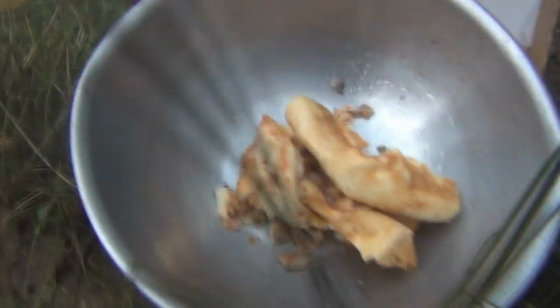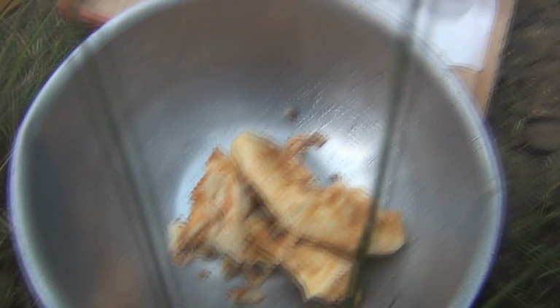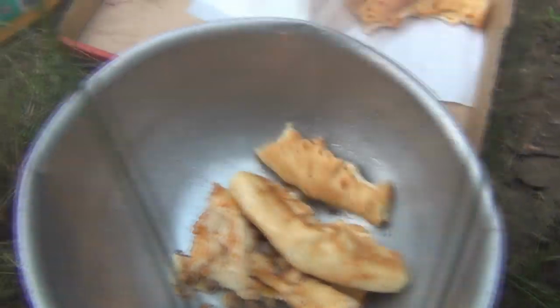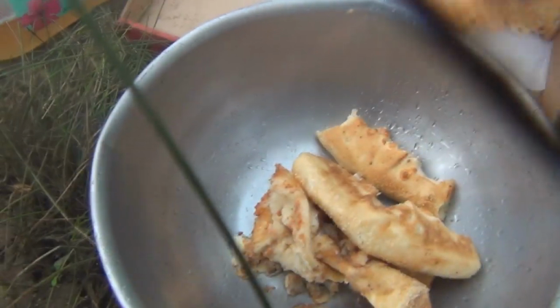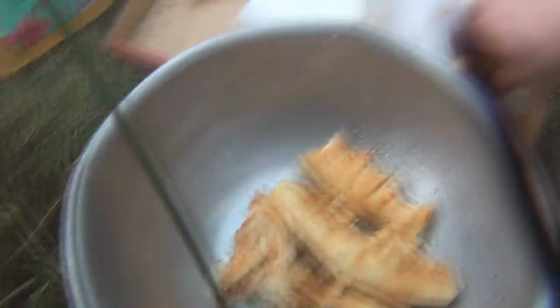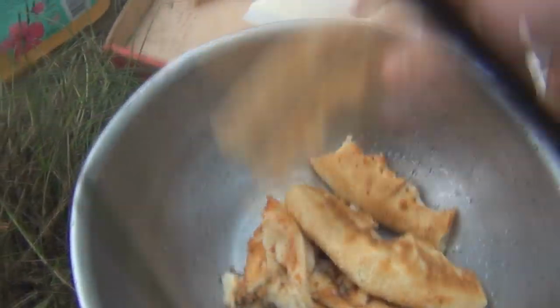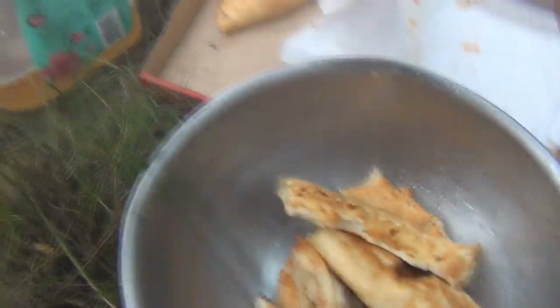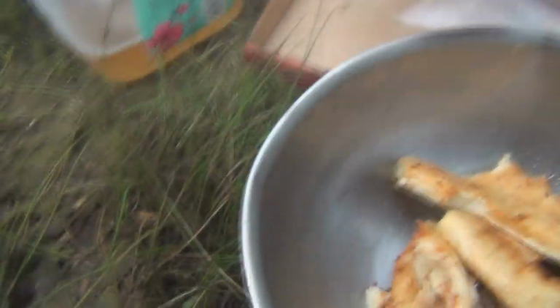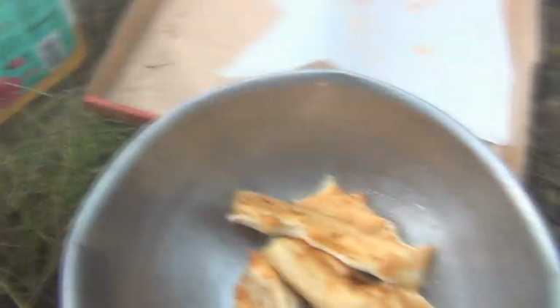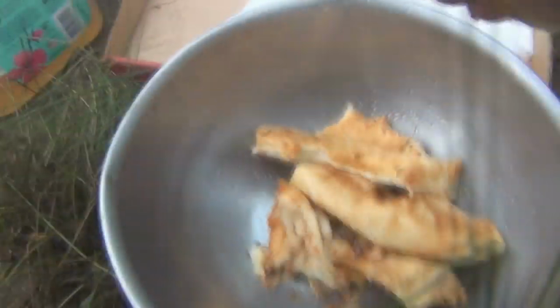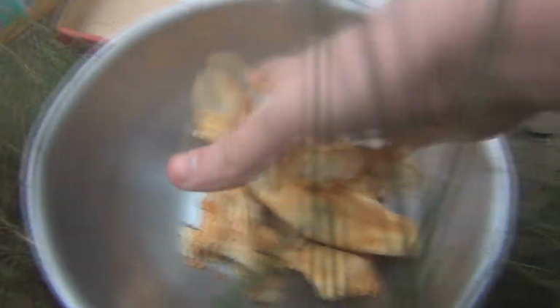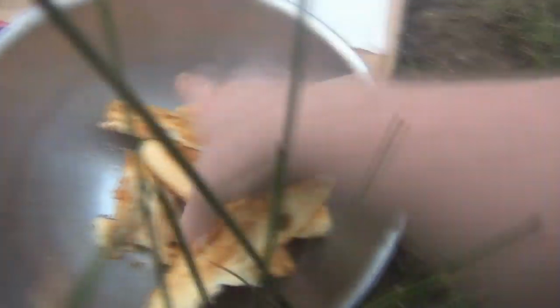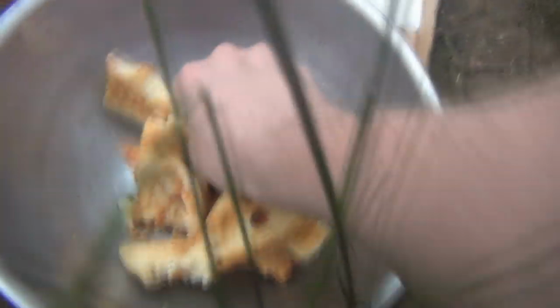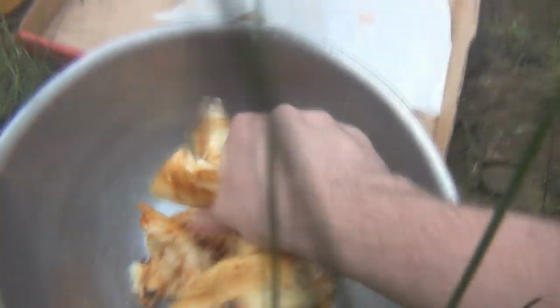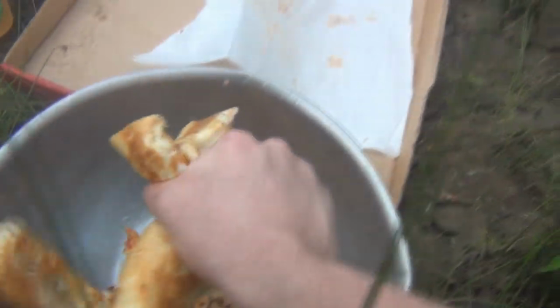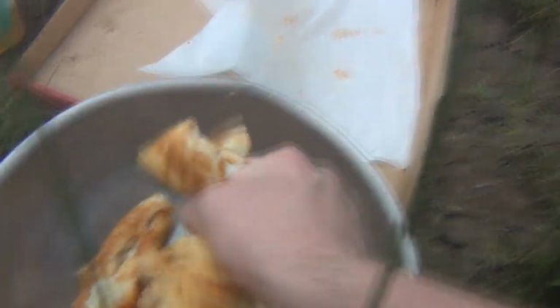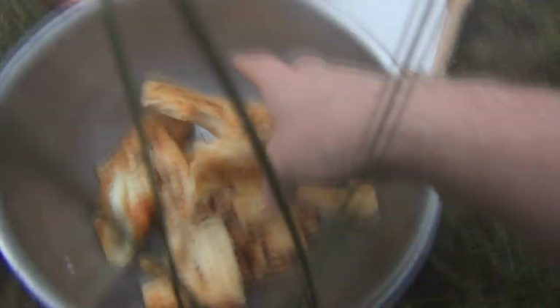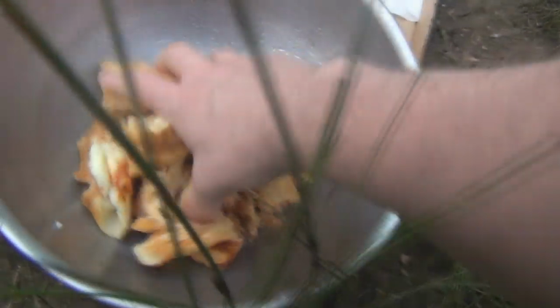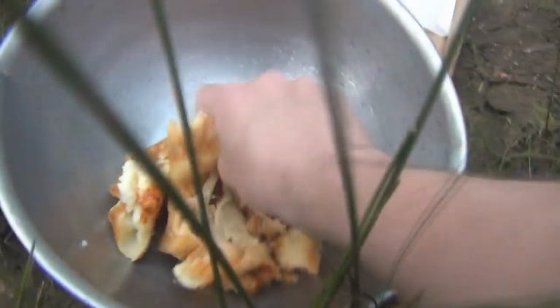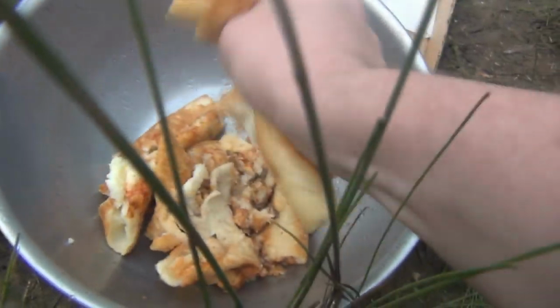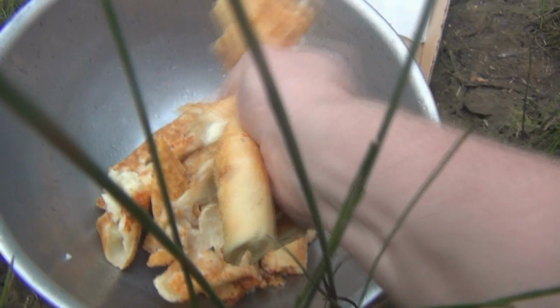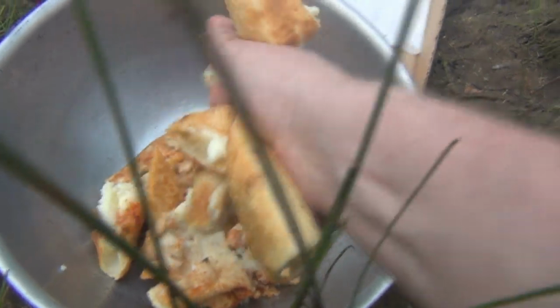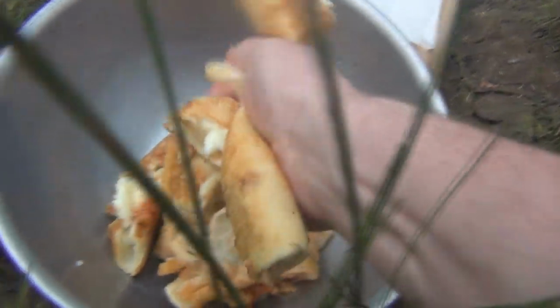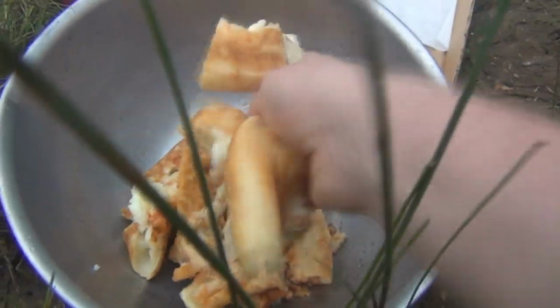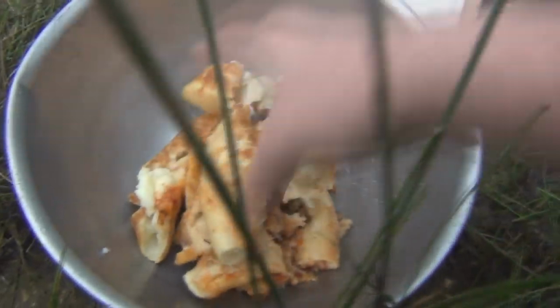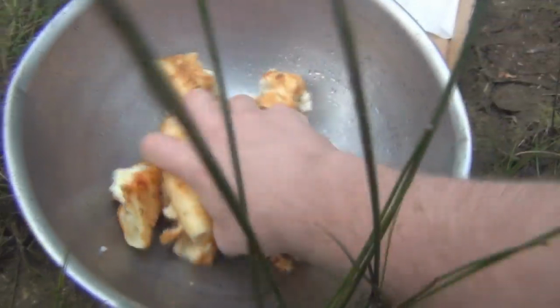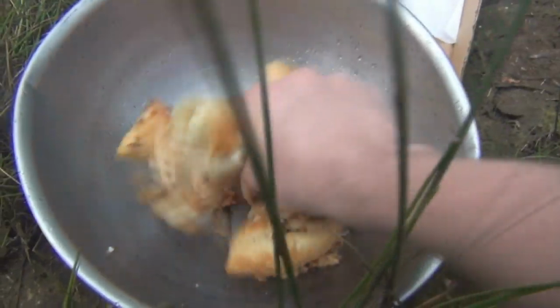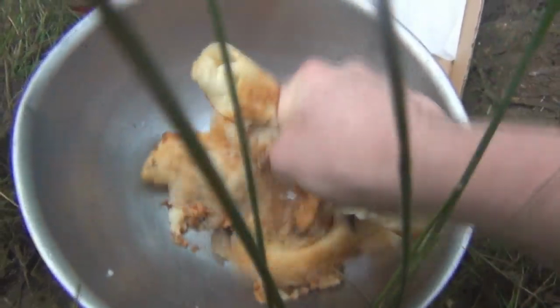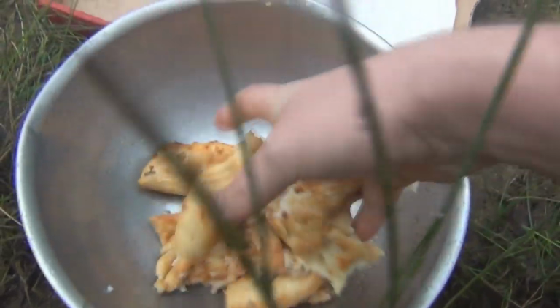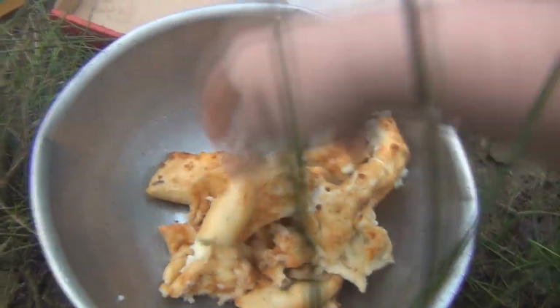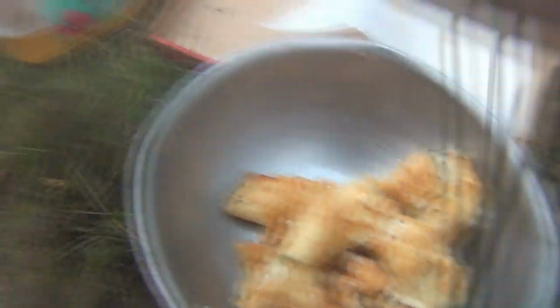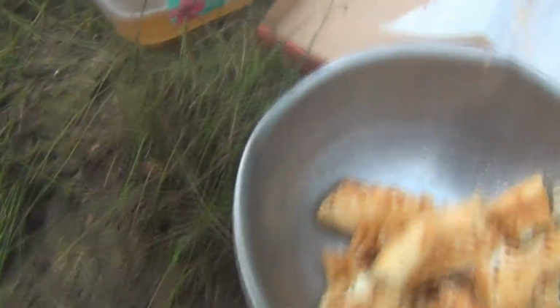Then you have to throw a few crusts in there. Let's wash them all up a little bit. As you can hear, it's thundering — this is what attracts the squirrels mostly.